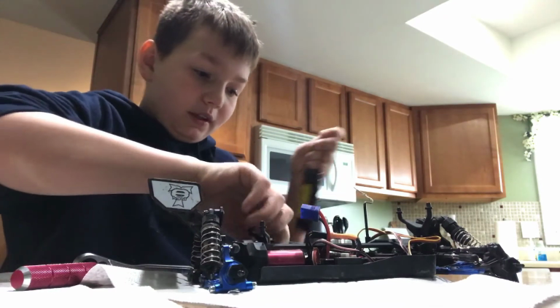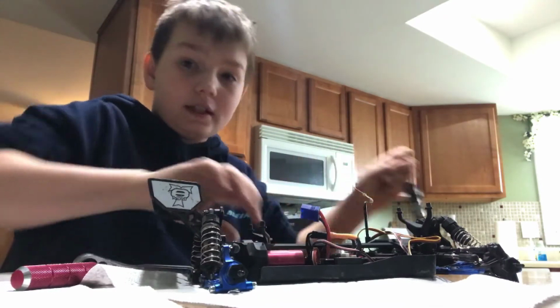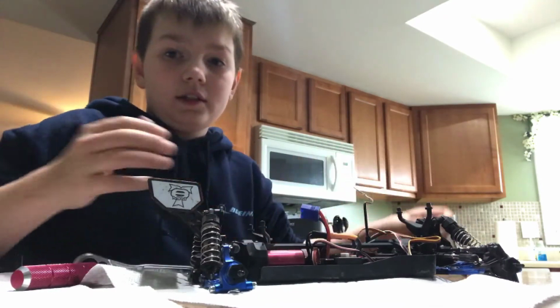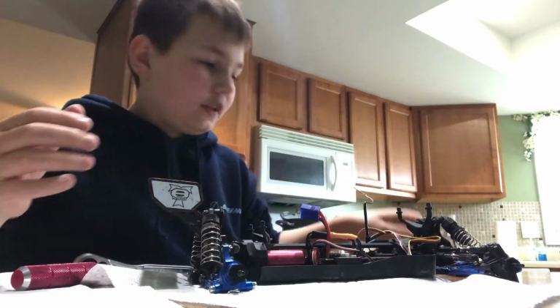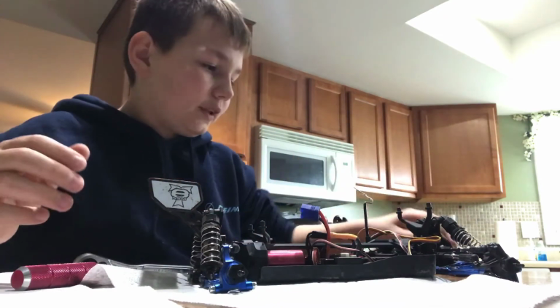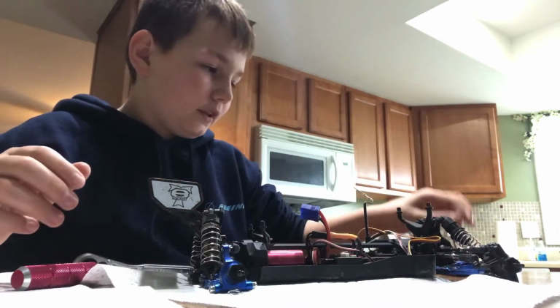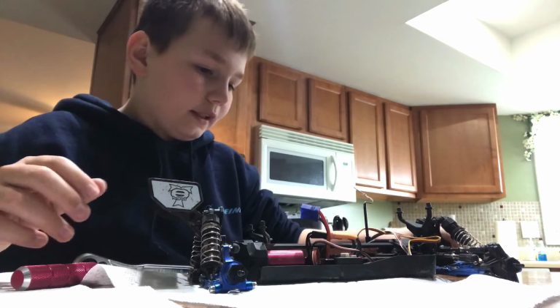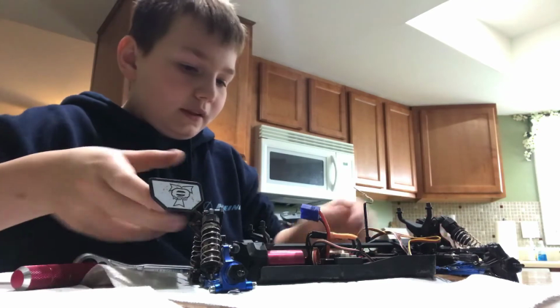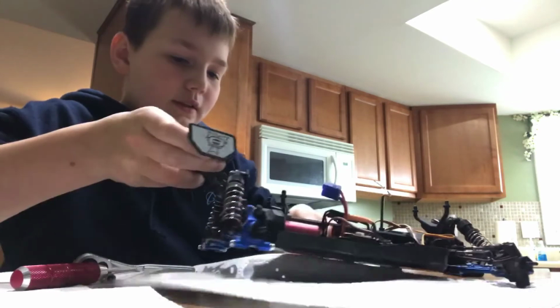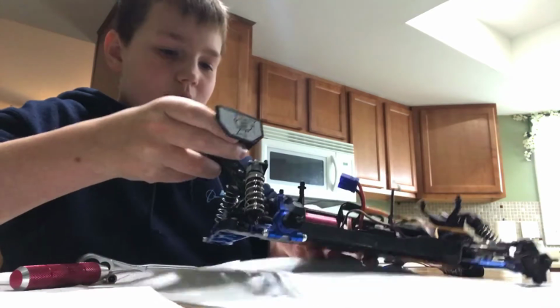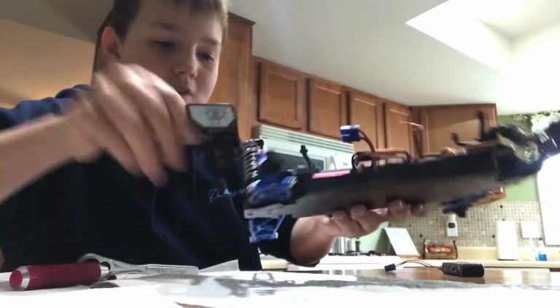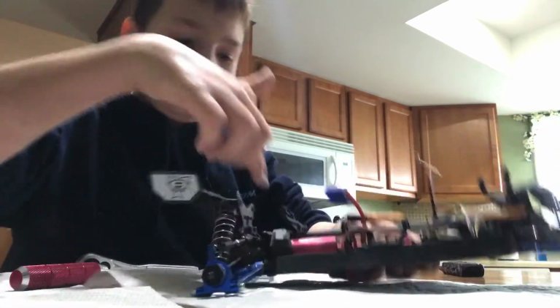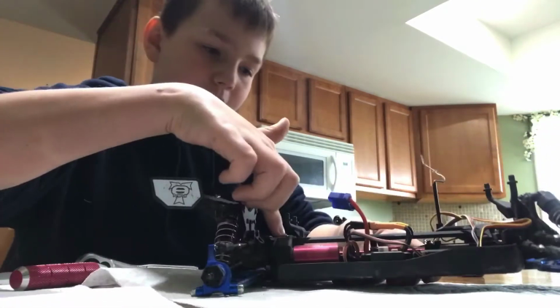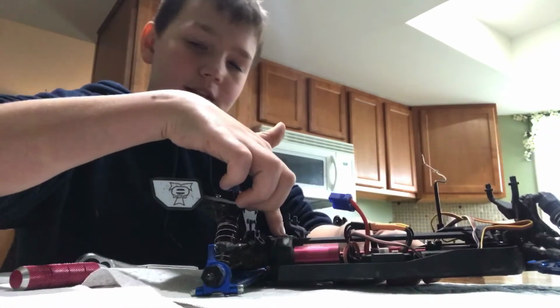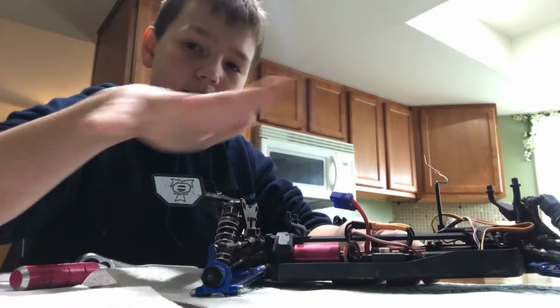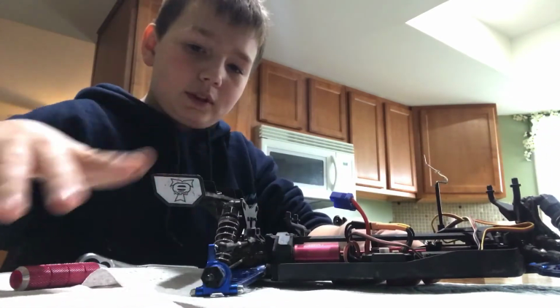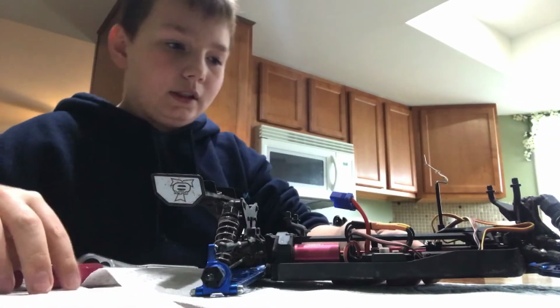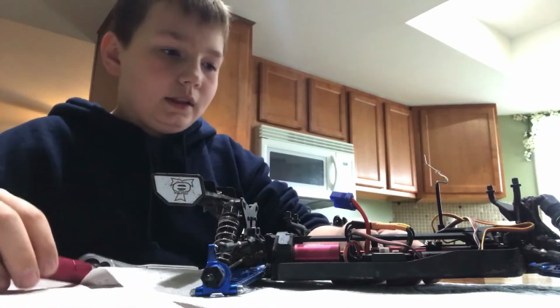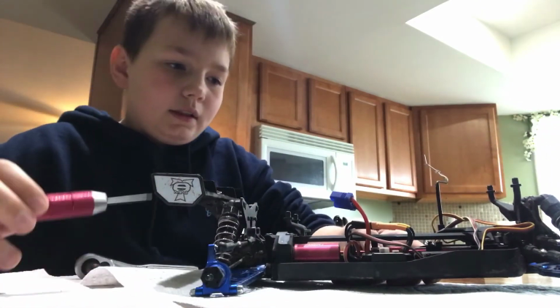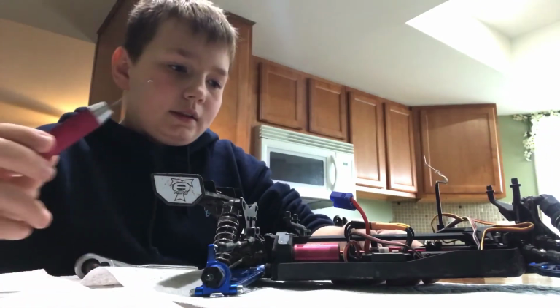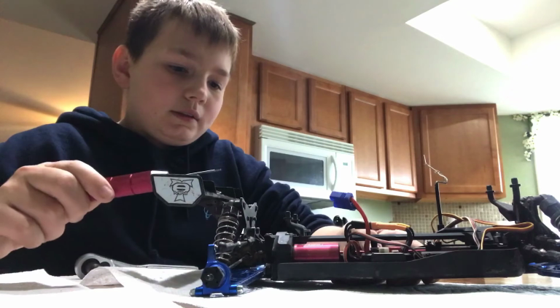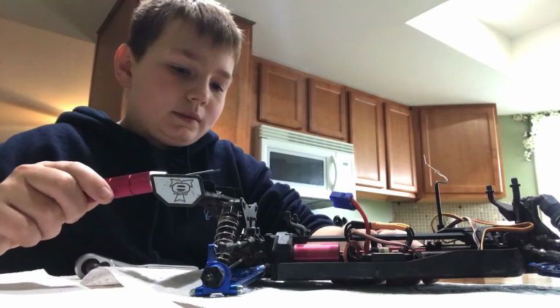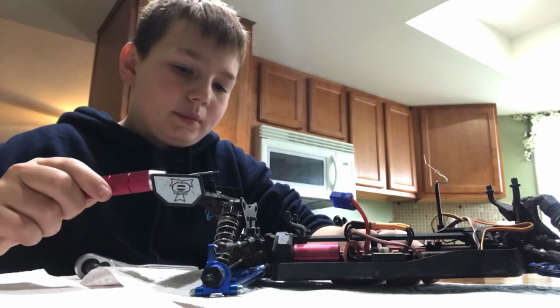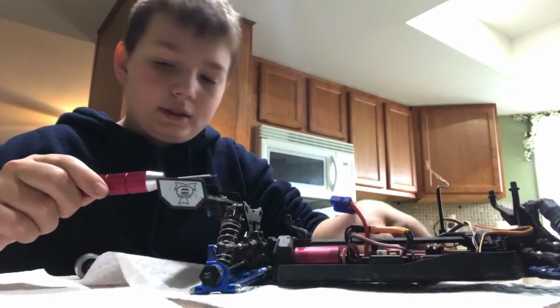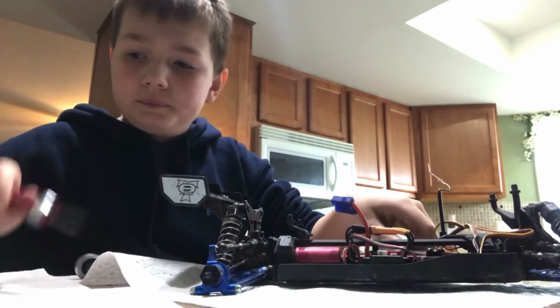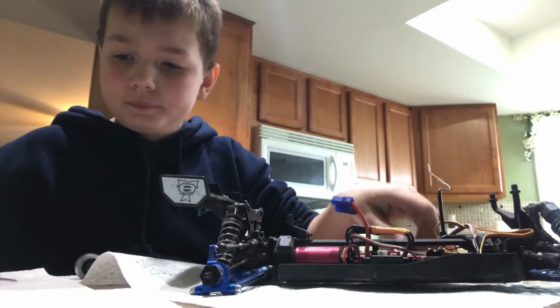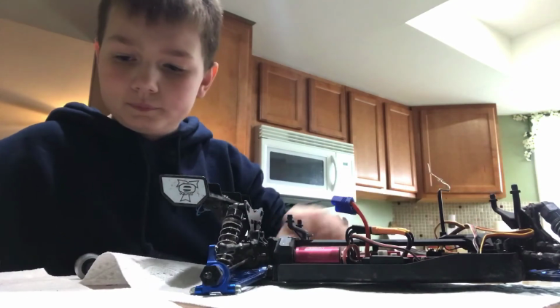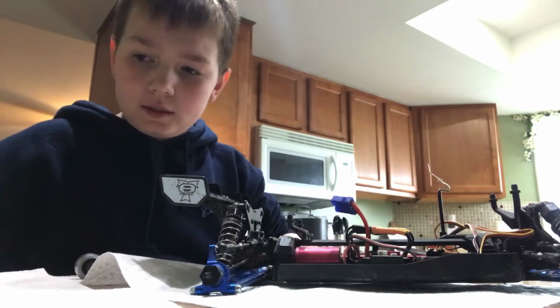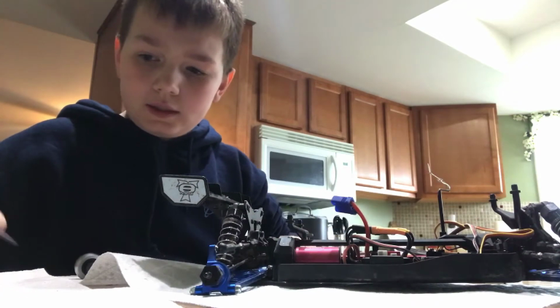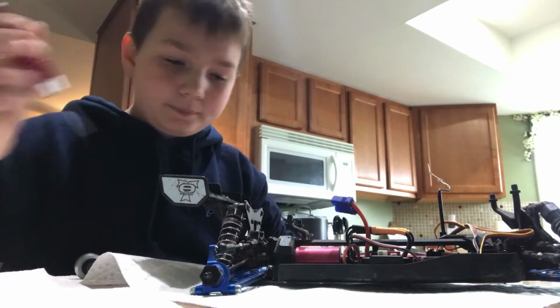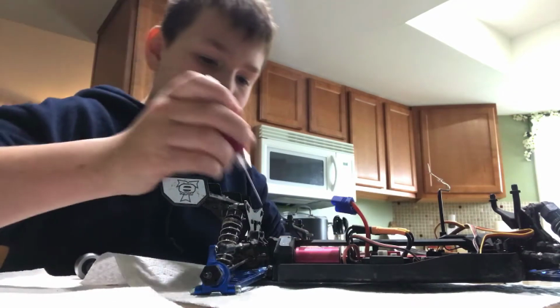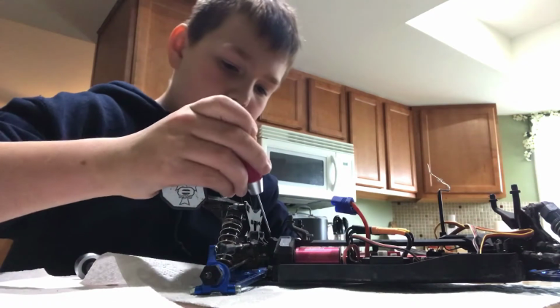We already got three spur gears on the way, so I just need to get it here and check what's going on. But yeah, let's go.